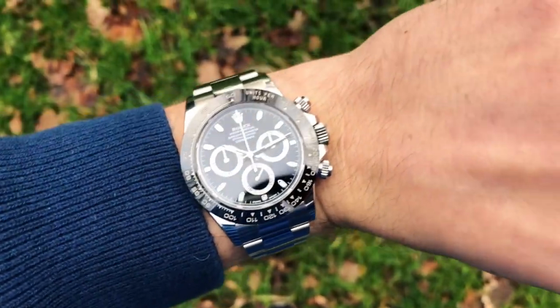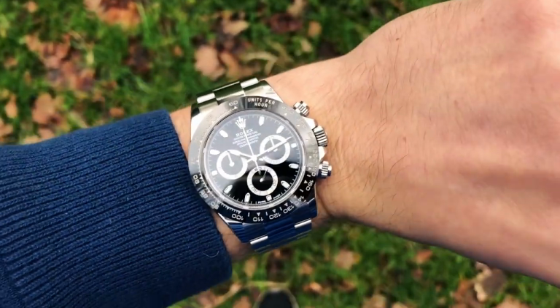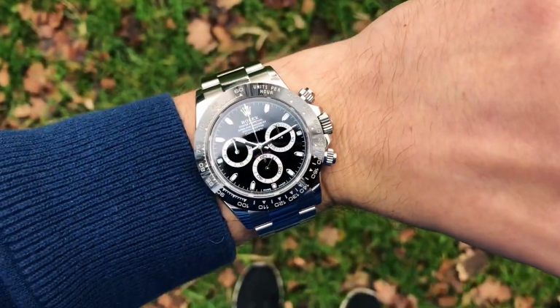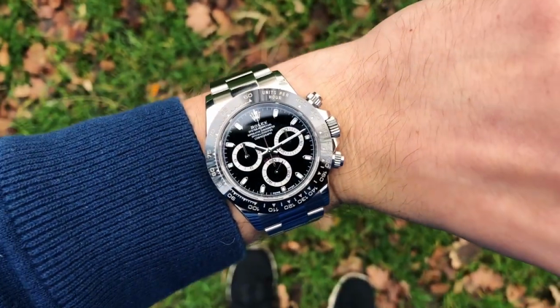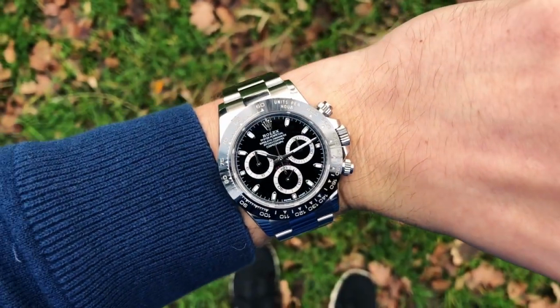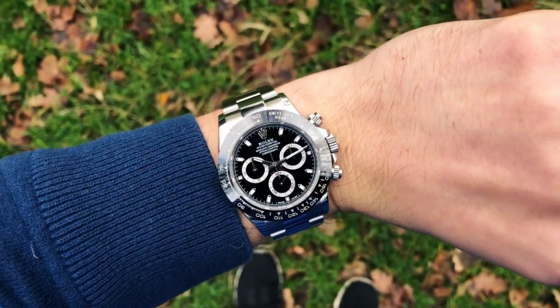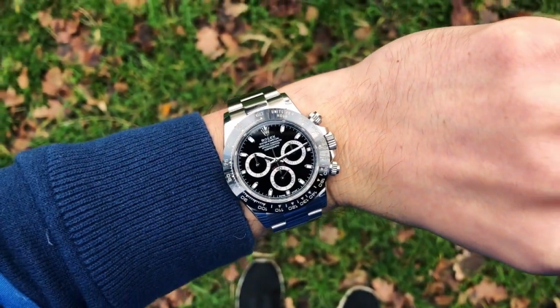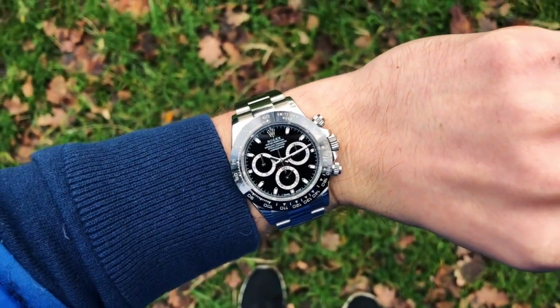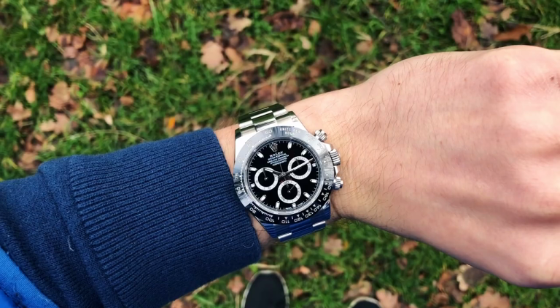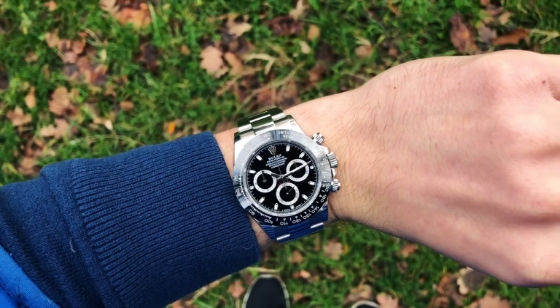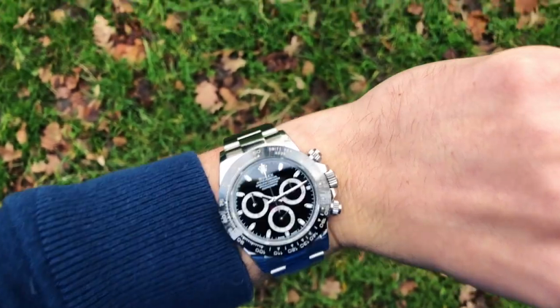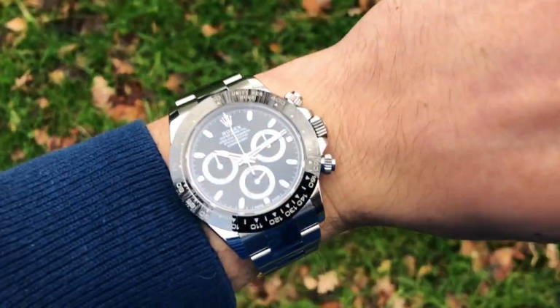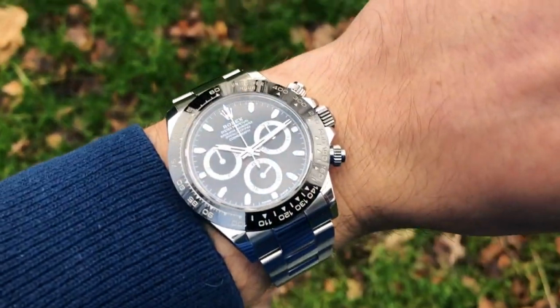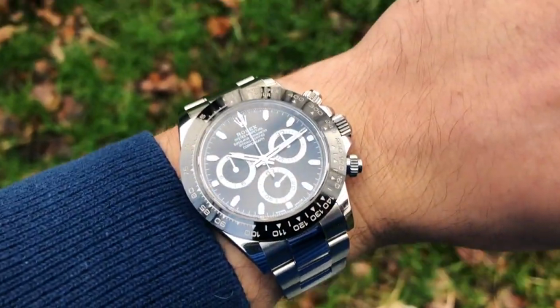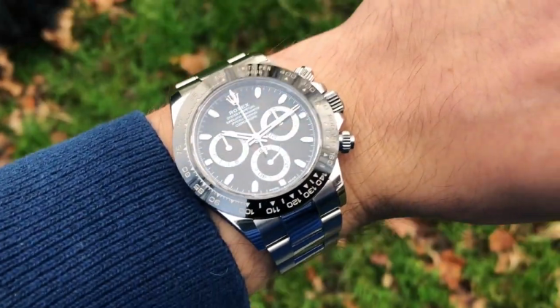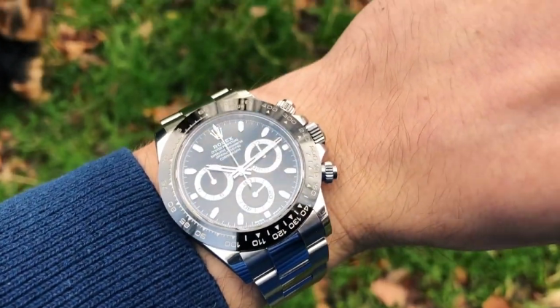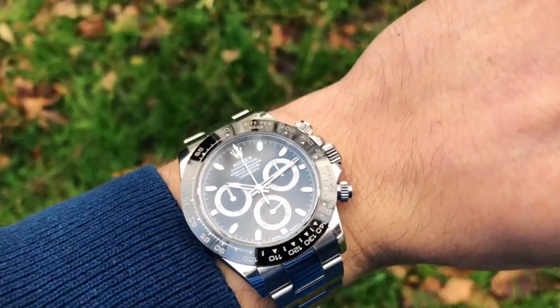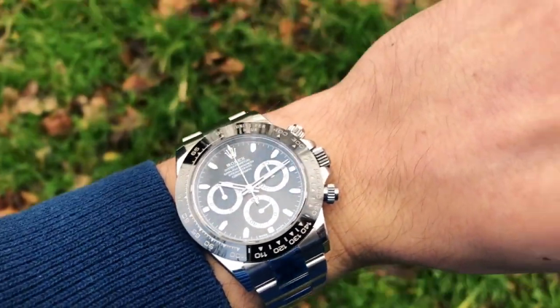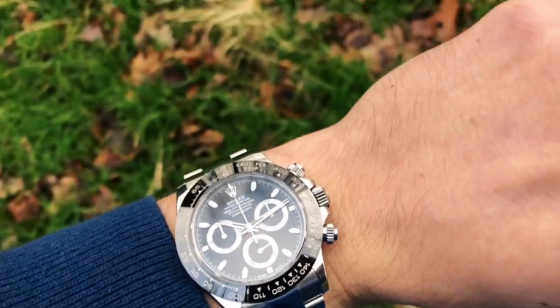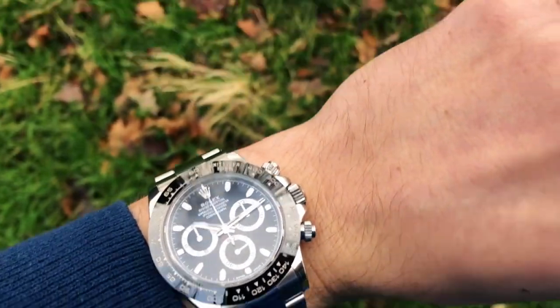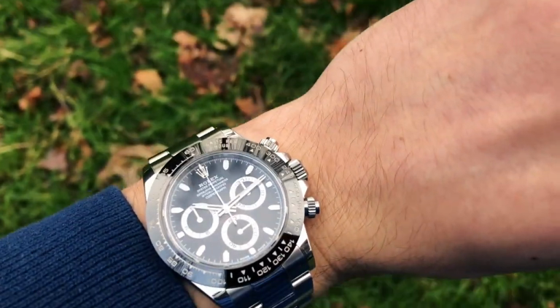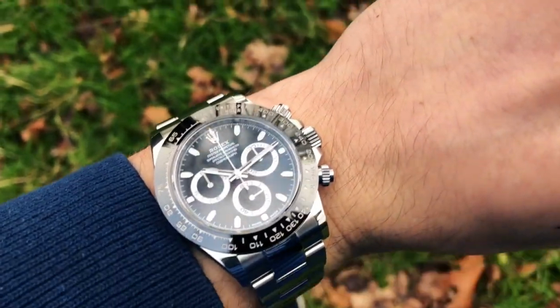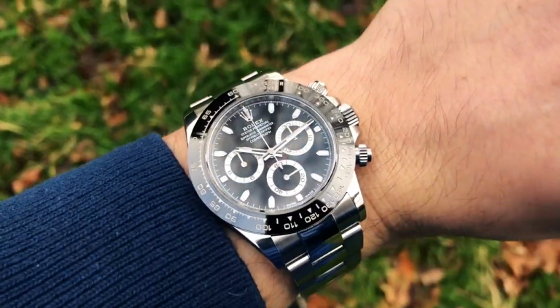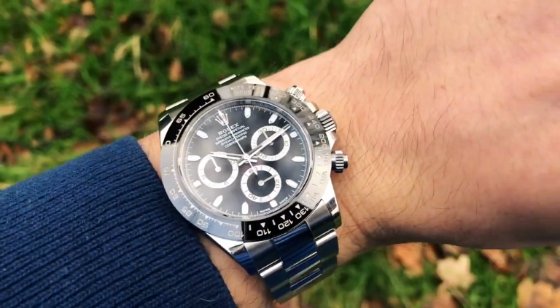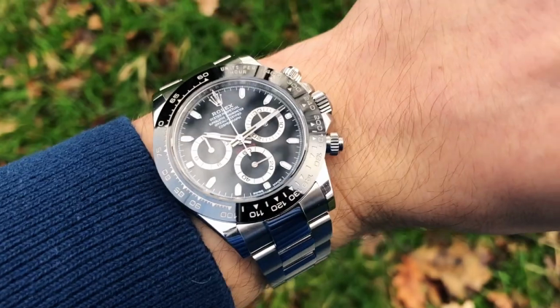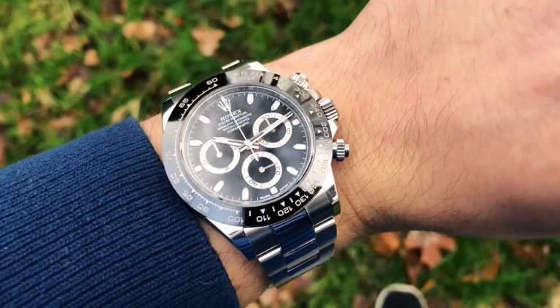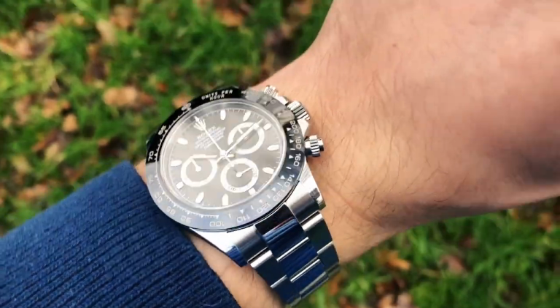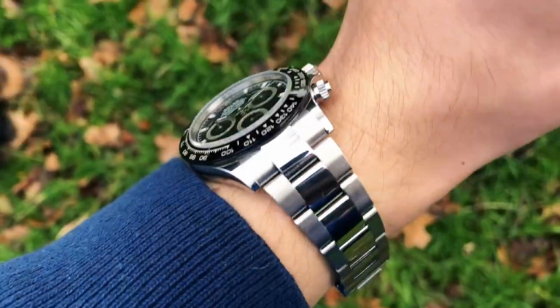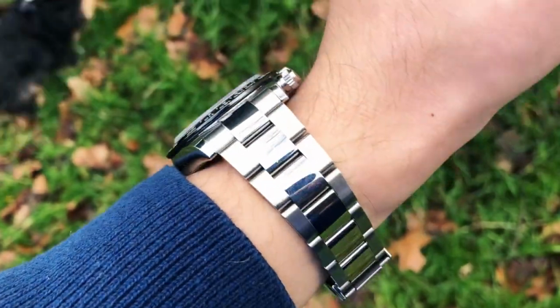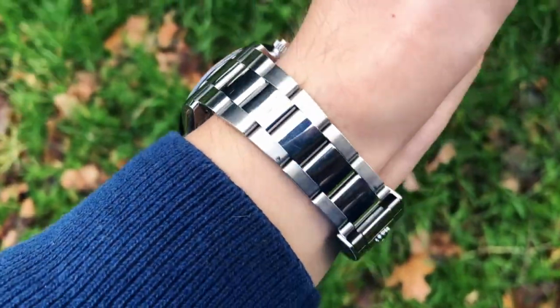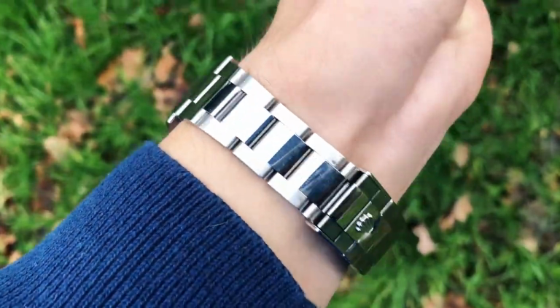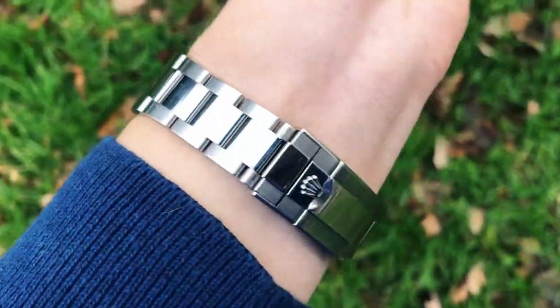The only thing that I wish I had in this timepiece is a date function, only because I use it so often. However, you cannot have everything, can you?